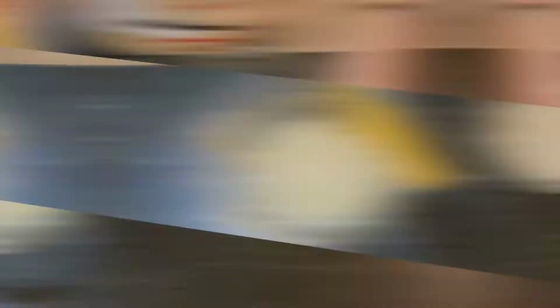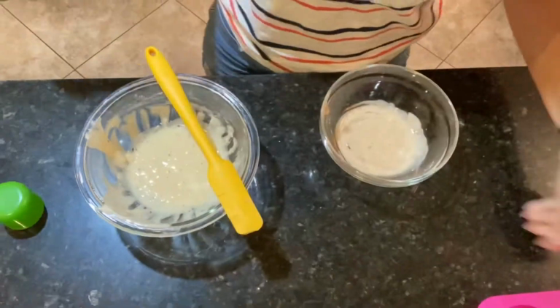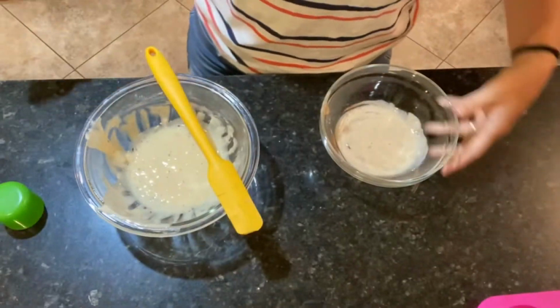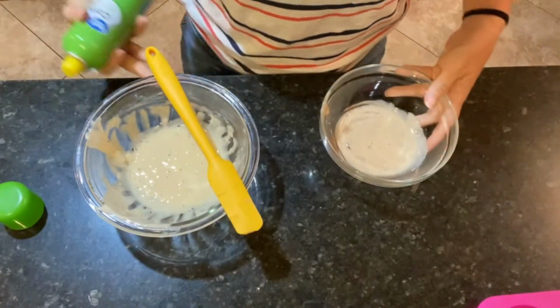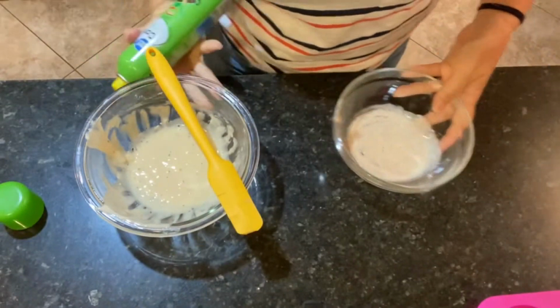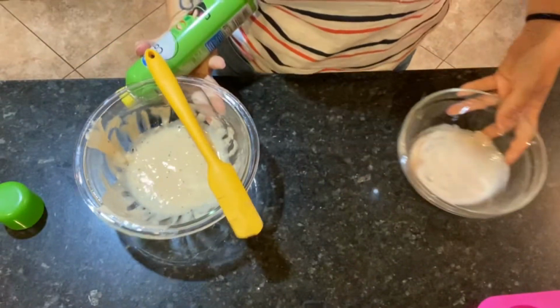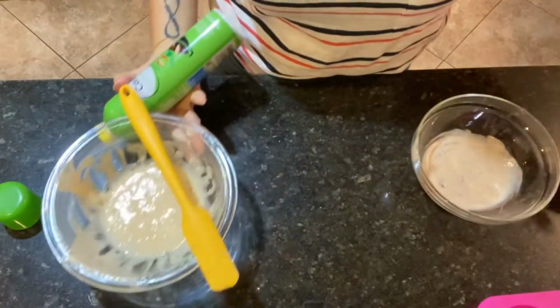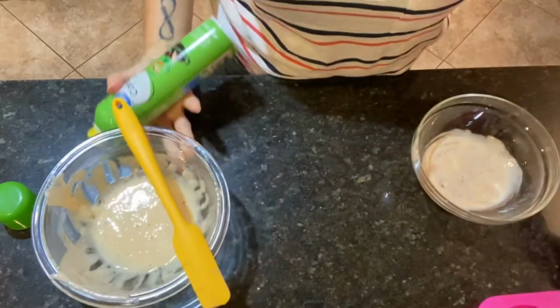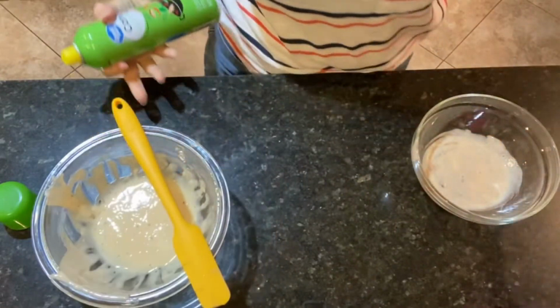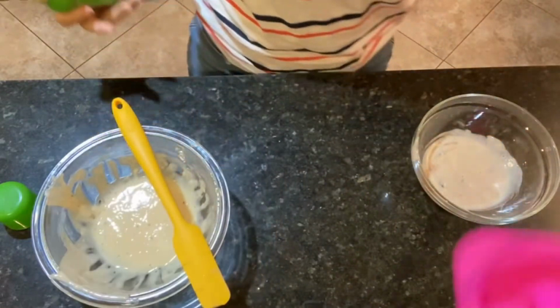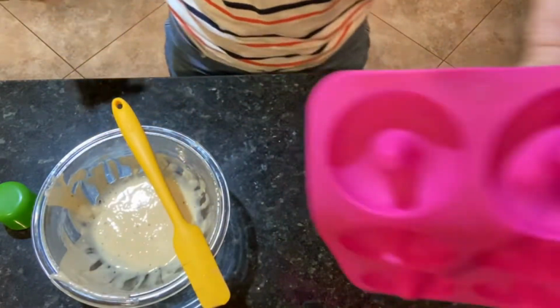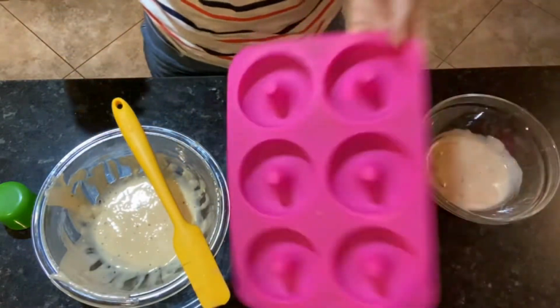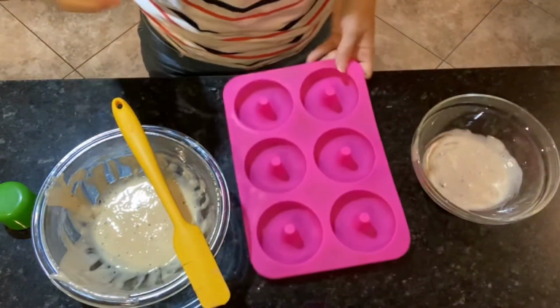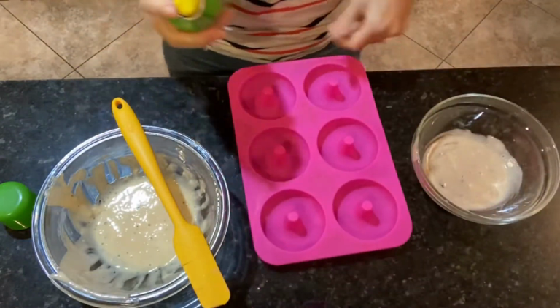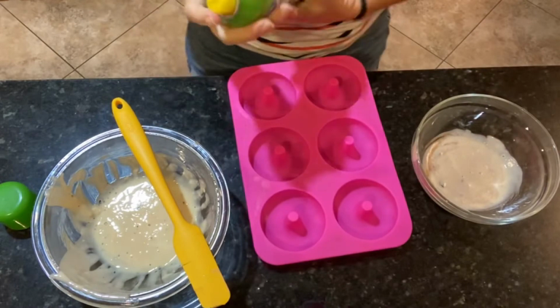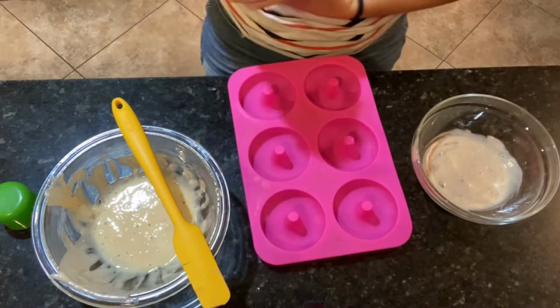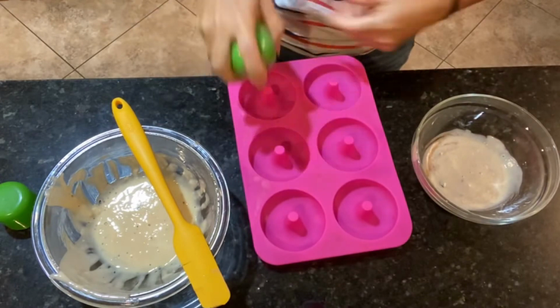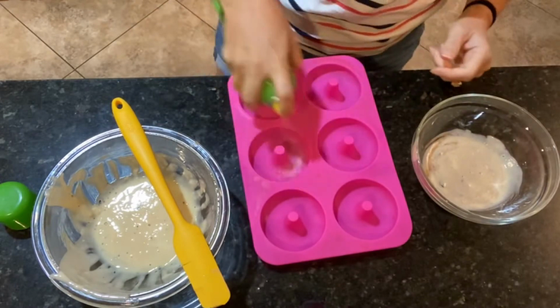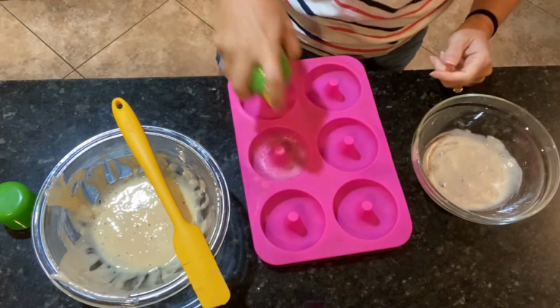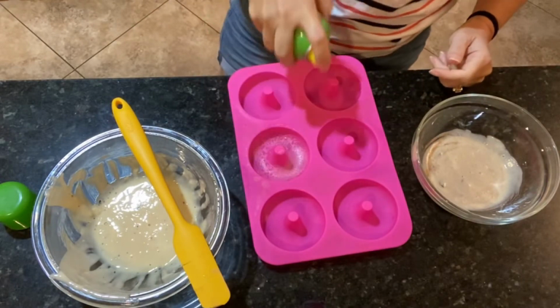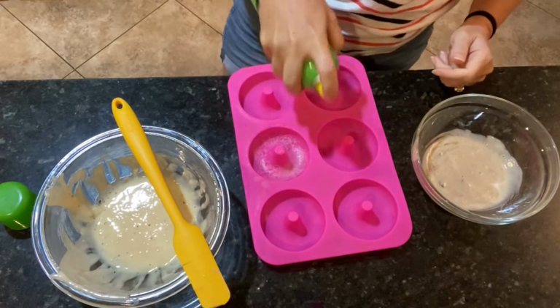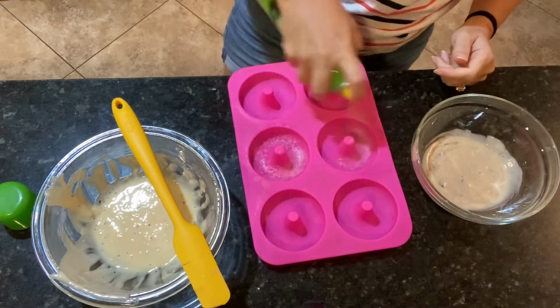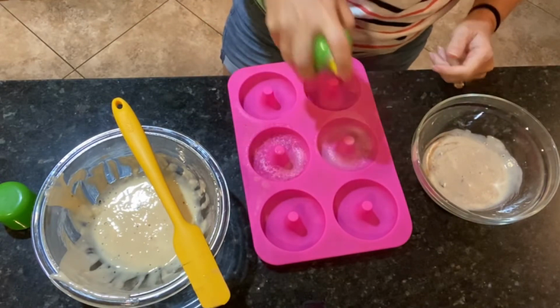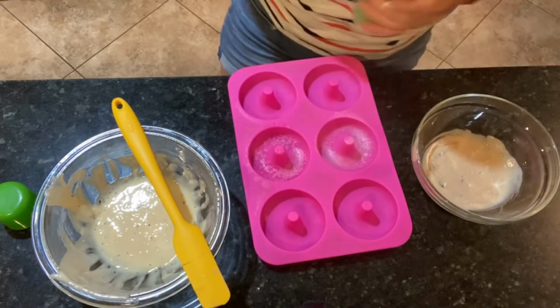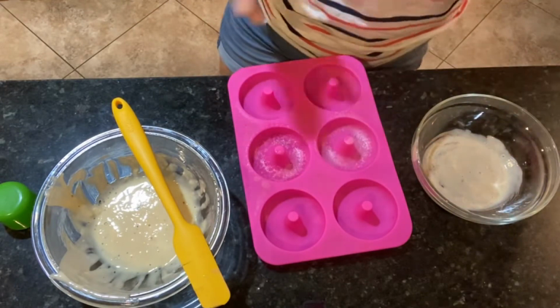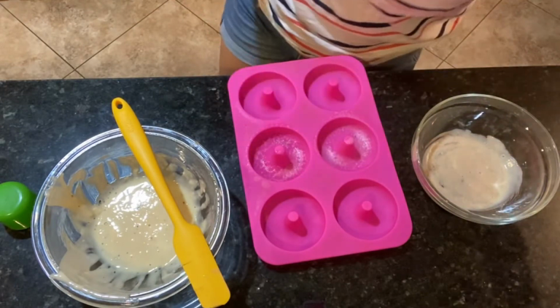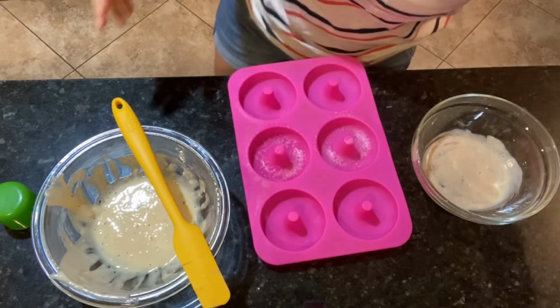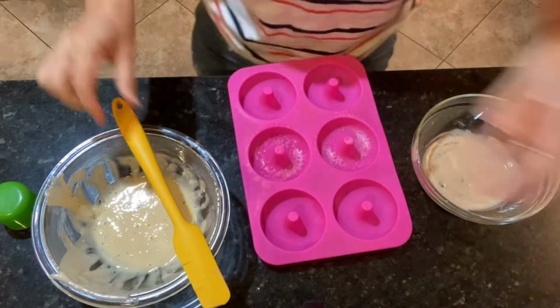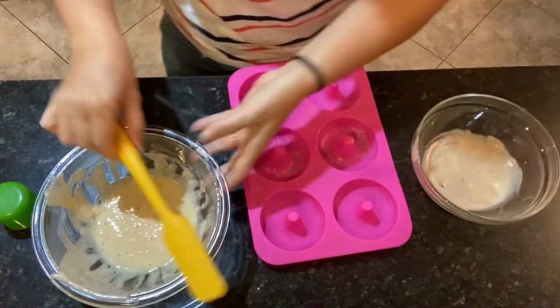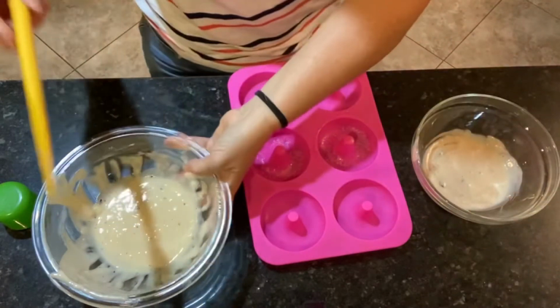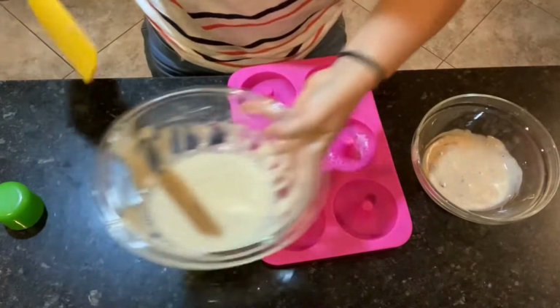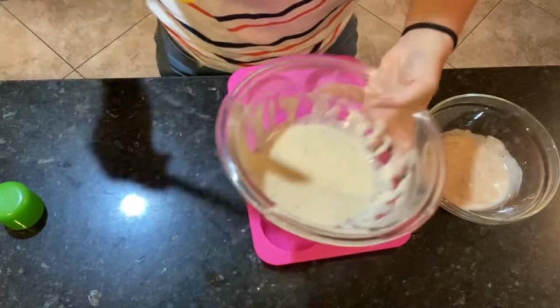Now that those are all mixed up, we're going to get our doughnut mold and pour these in.